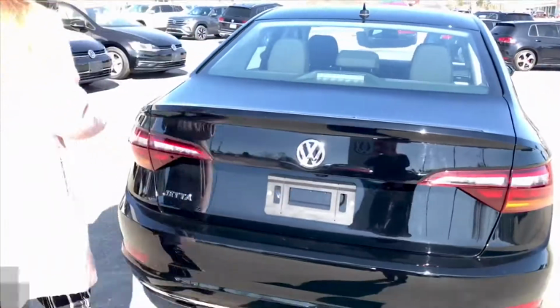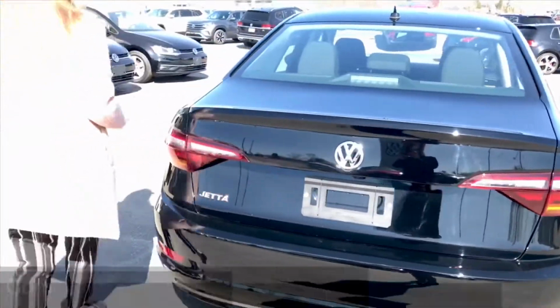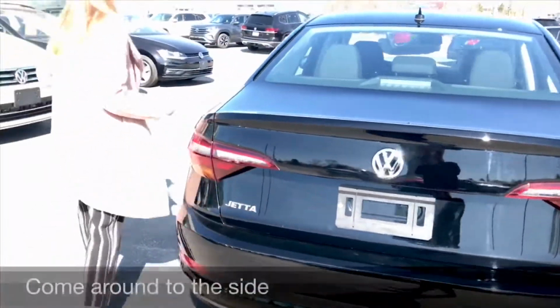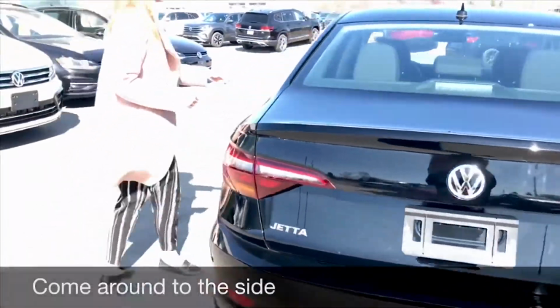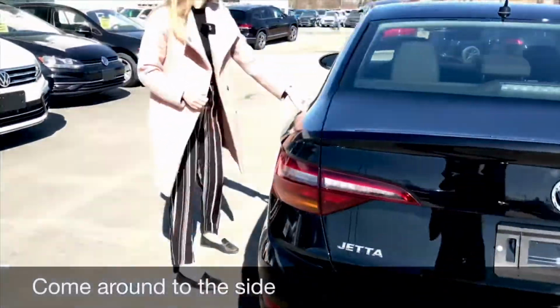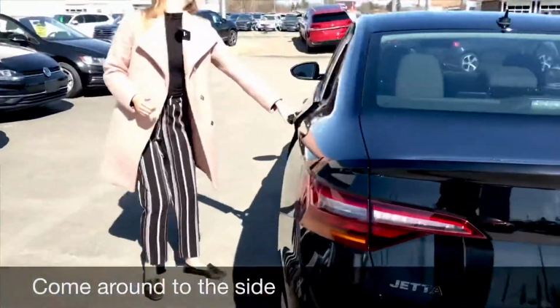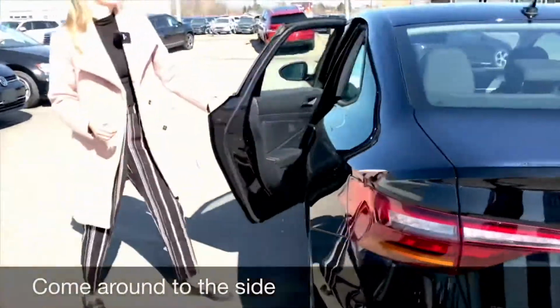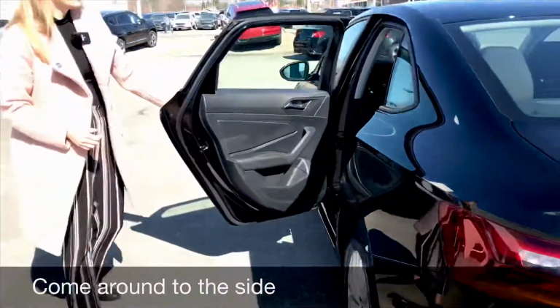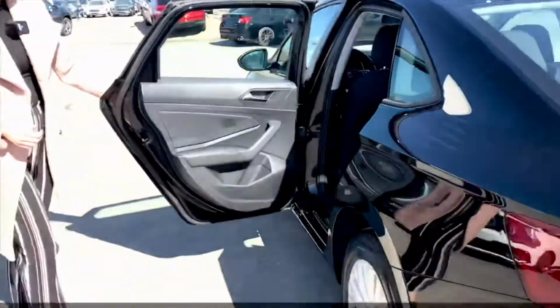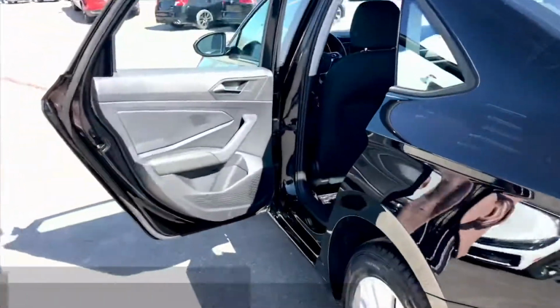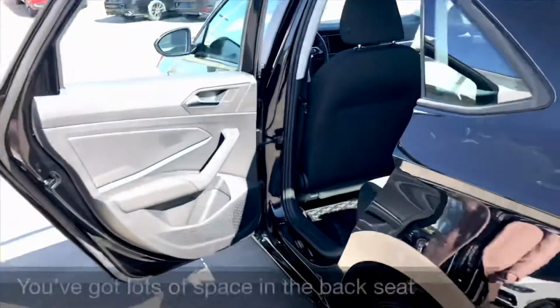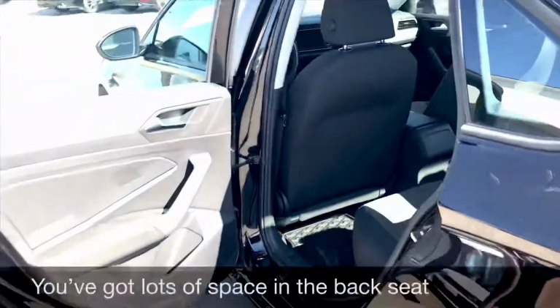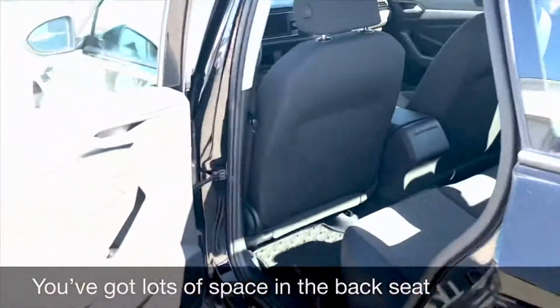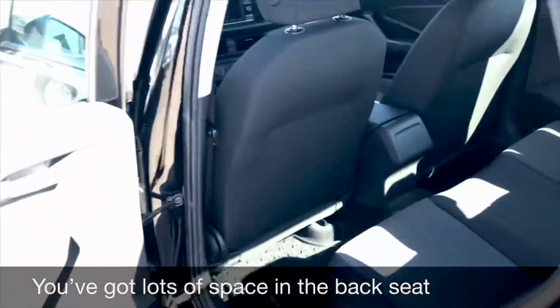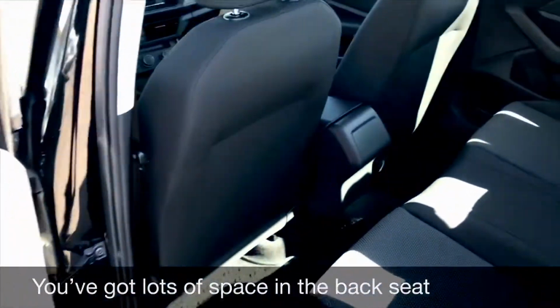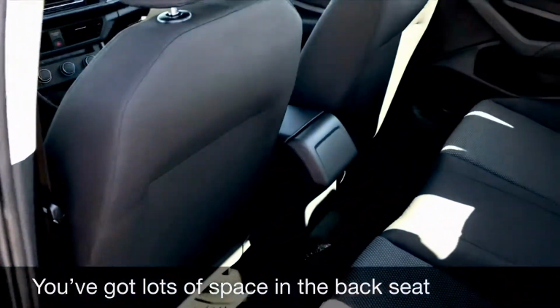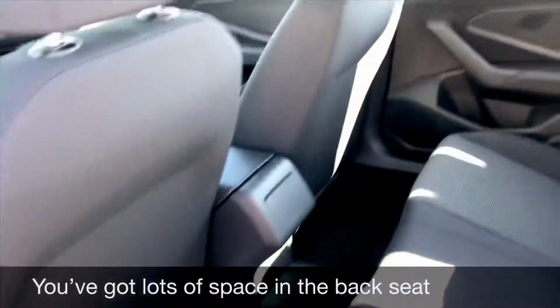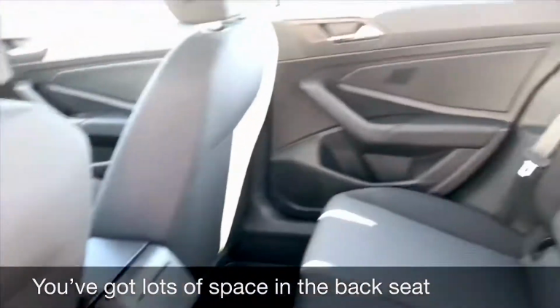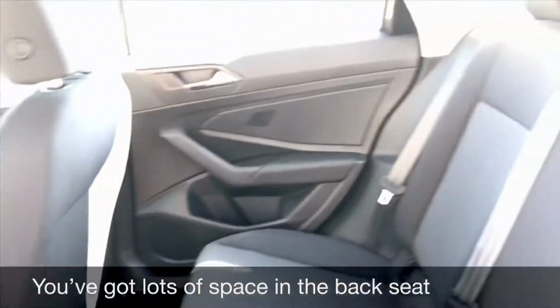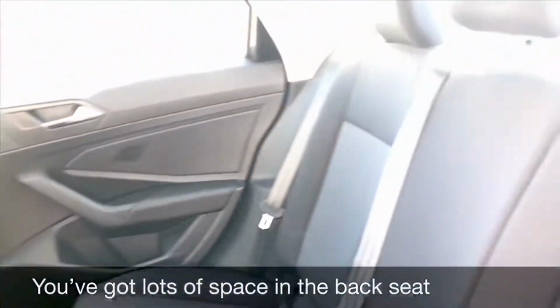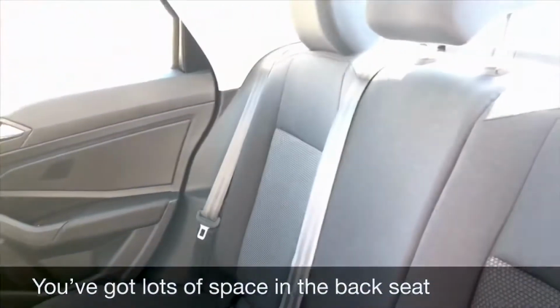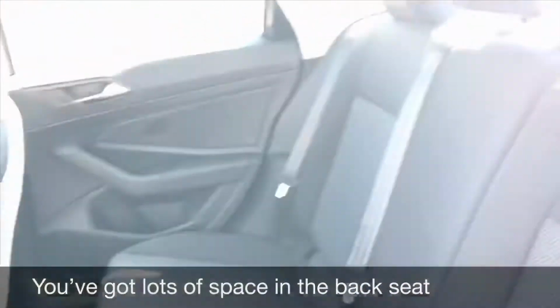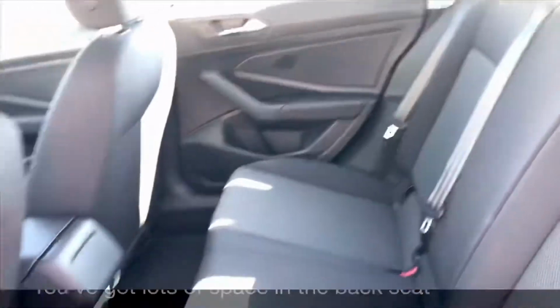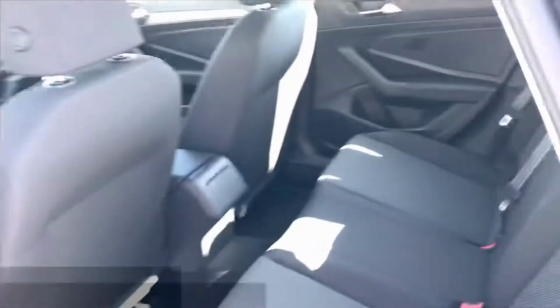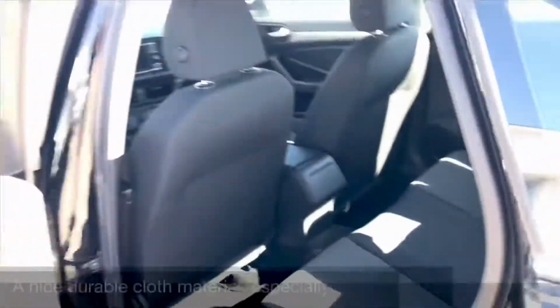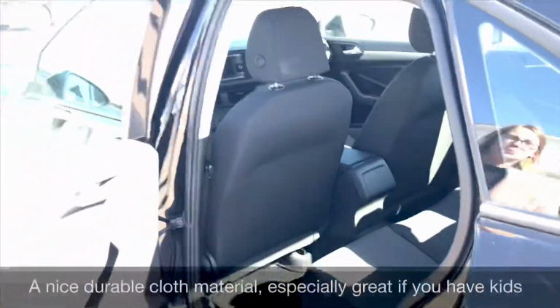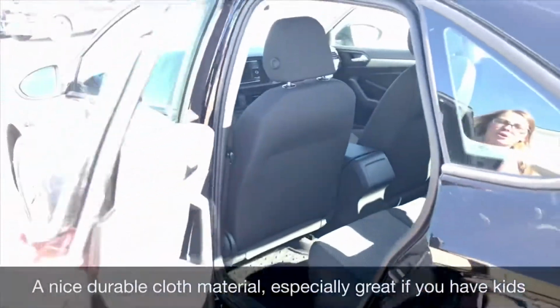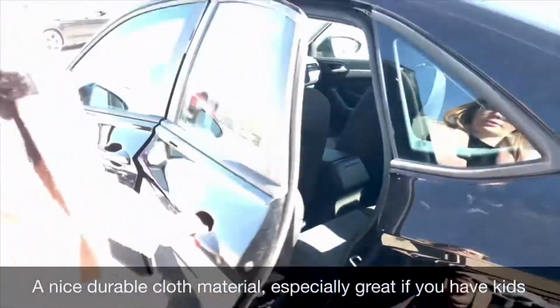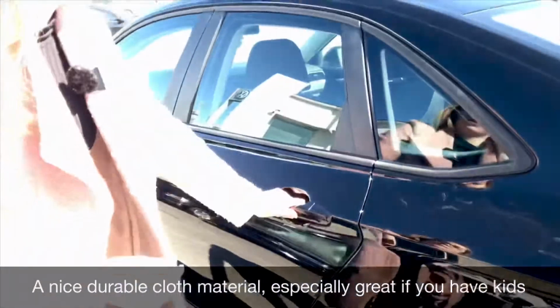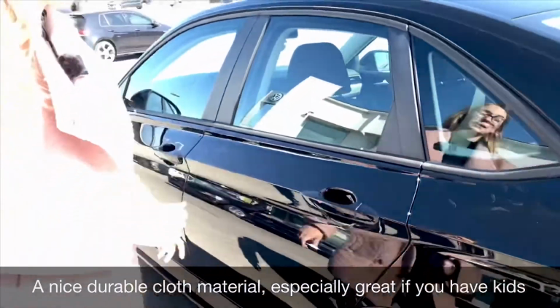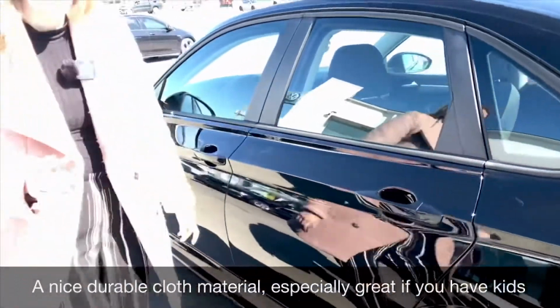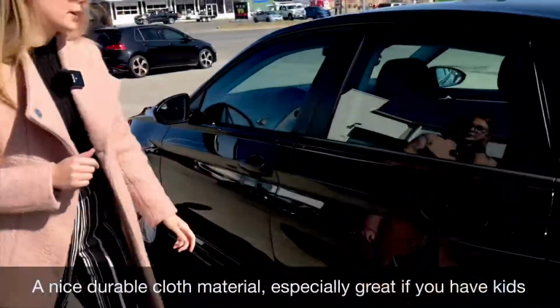Coming around to the side, you've got lots of space in the back seat with a nice durable cloth — especially useful if you have kids.